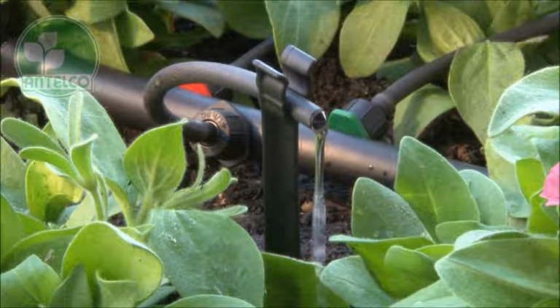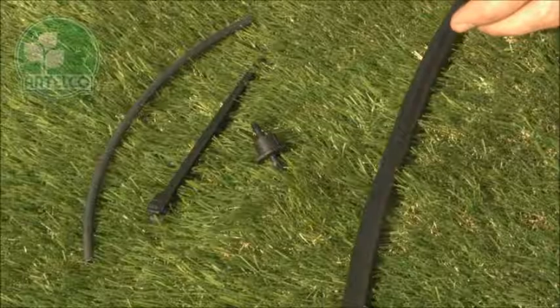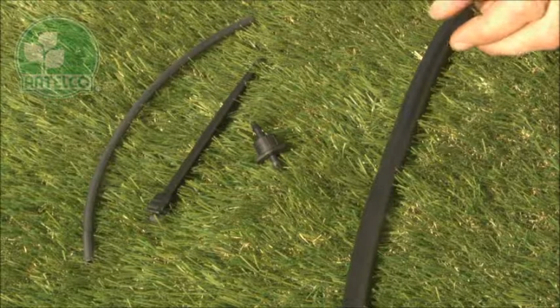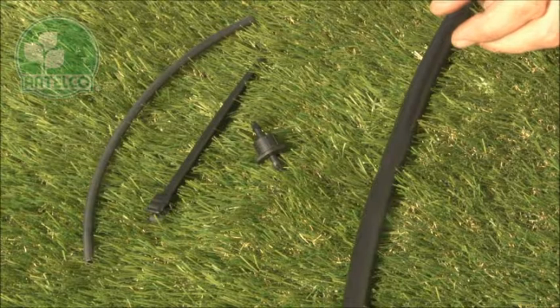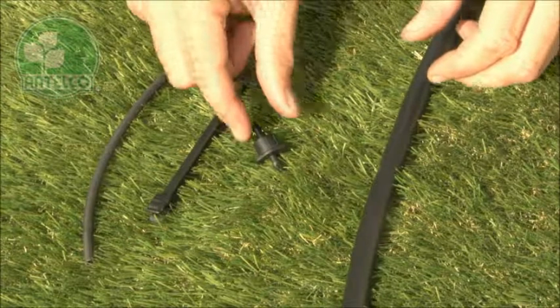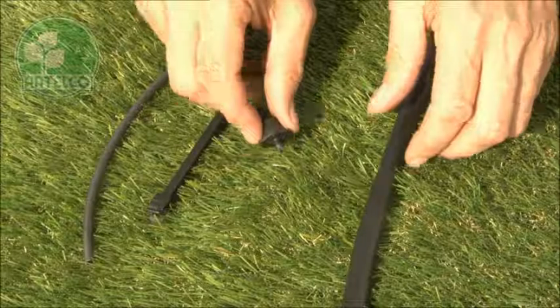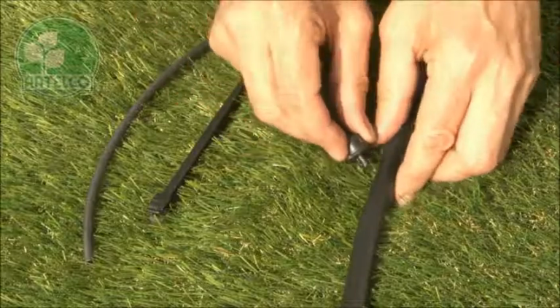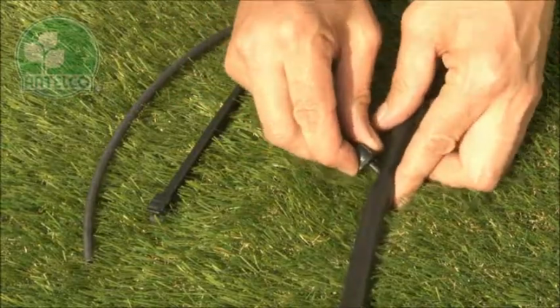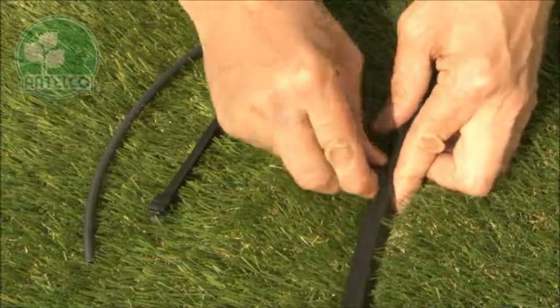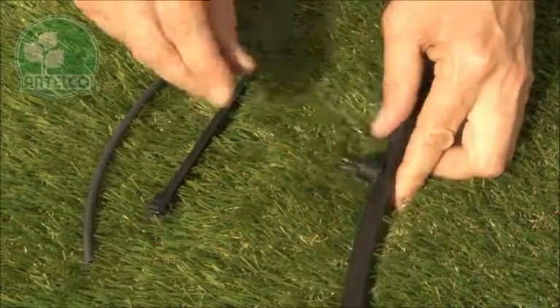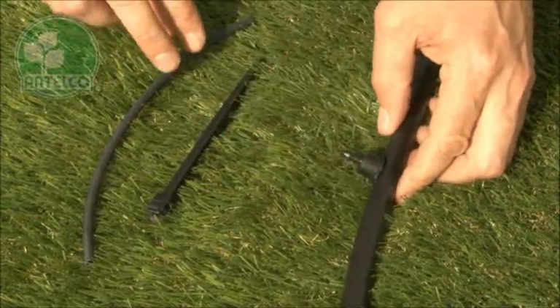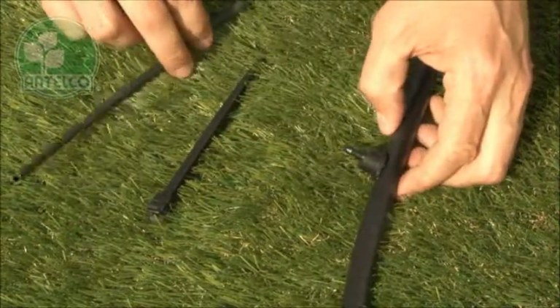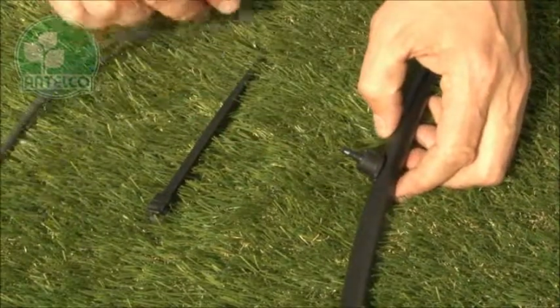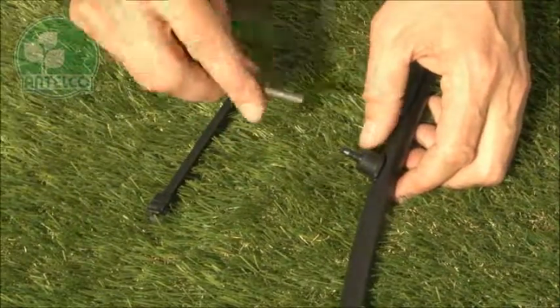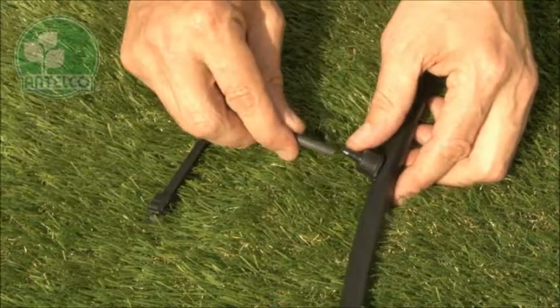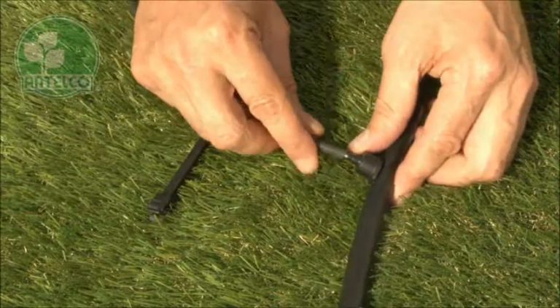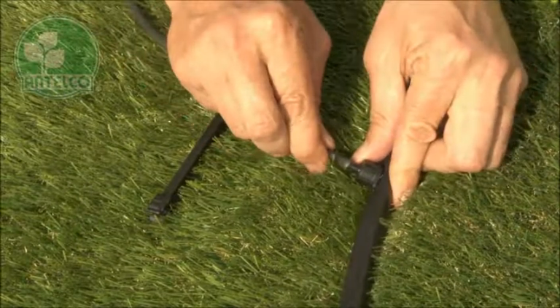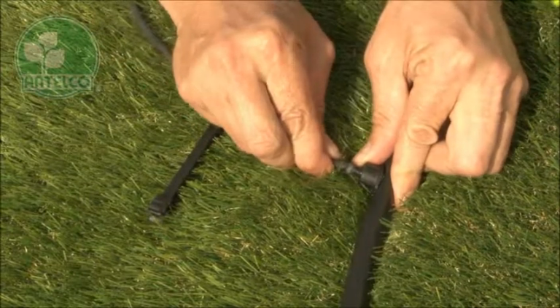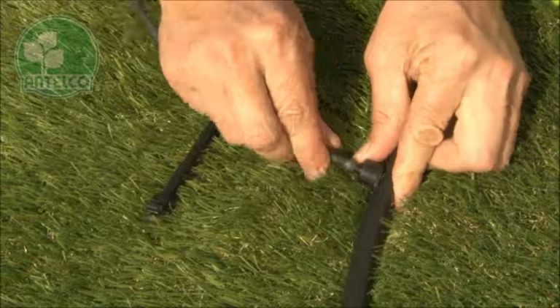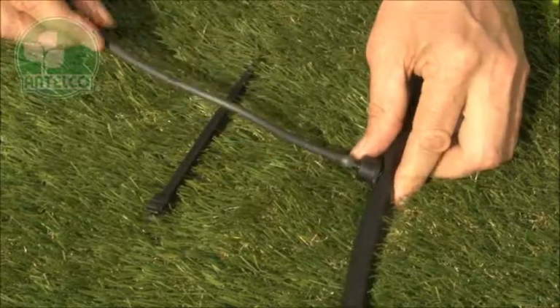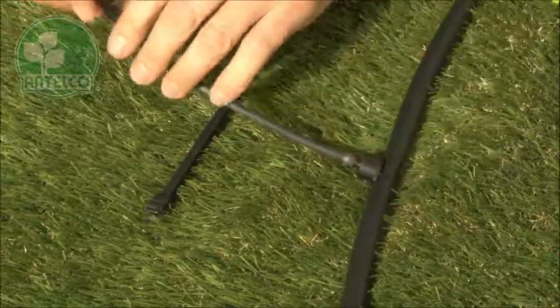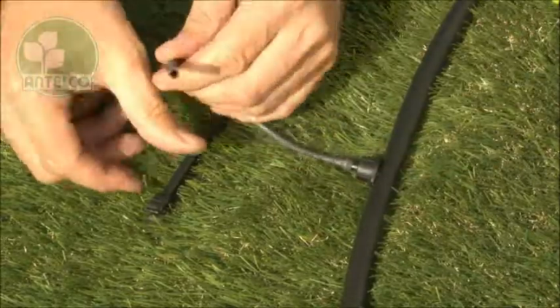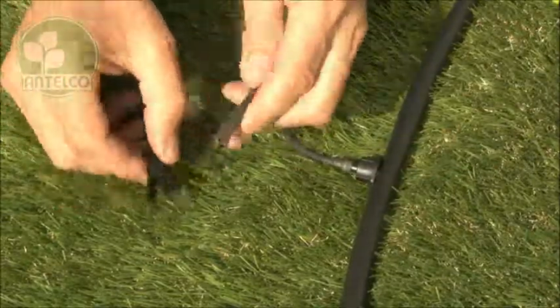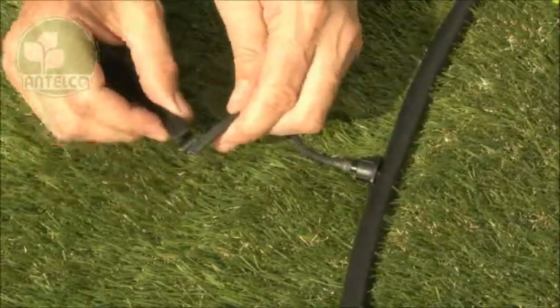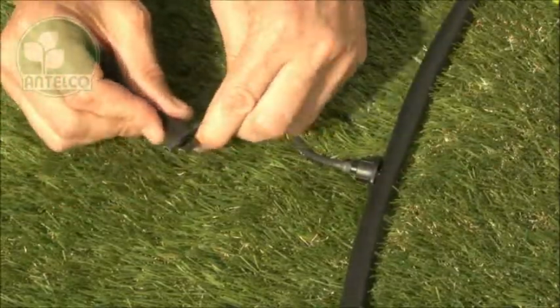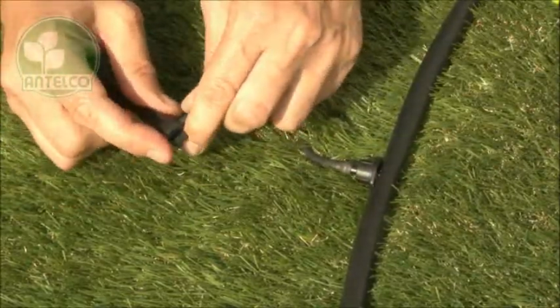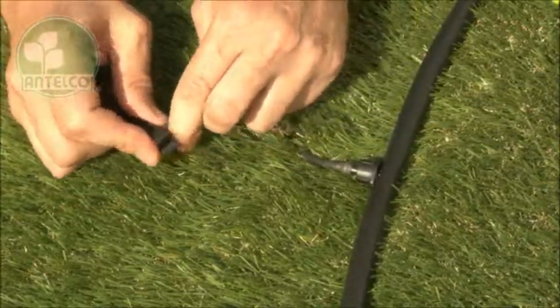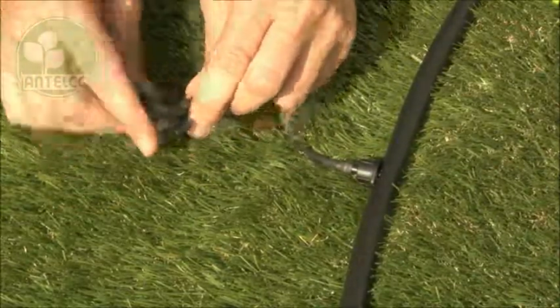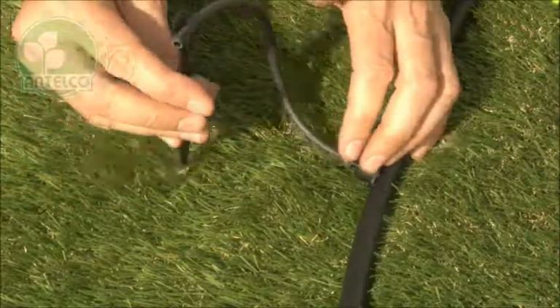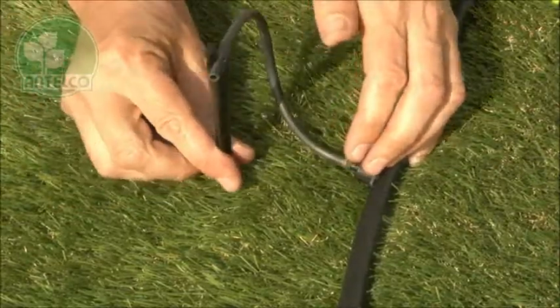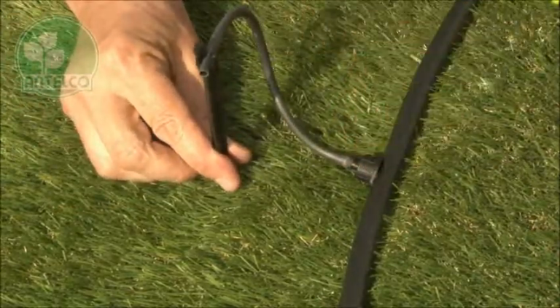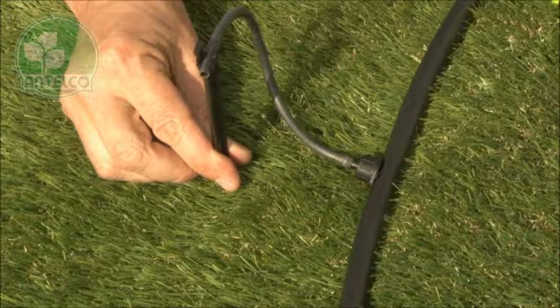To install, simply push the 4mm barb into a pre-punched hole in your LDPE lateral. Then push your off-take tubing onto the outlet barb of the seater. Finally, the end of the off-take tube can be fixed in position using an Antilco Aster clip stake.